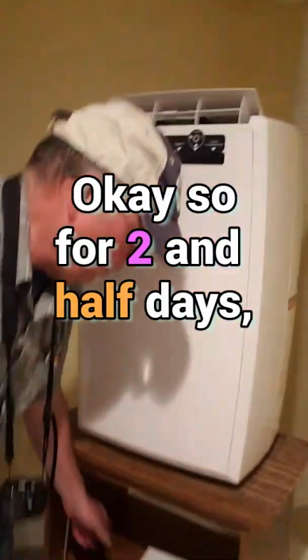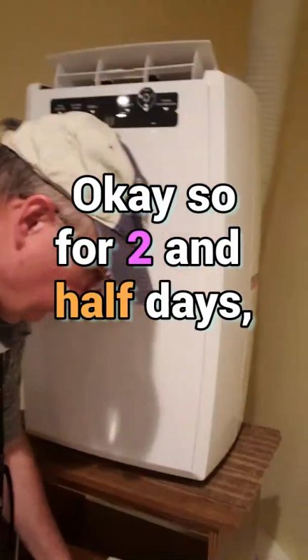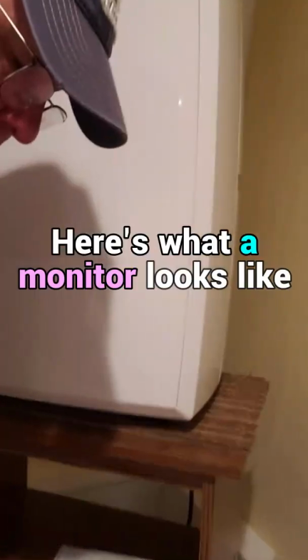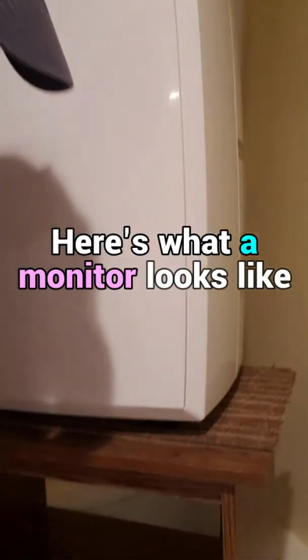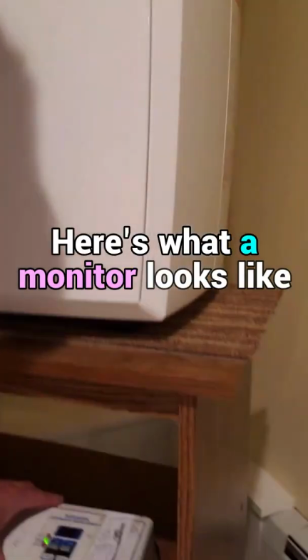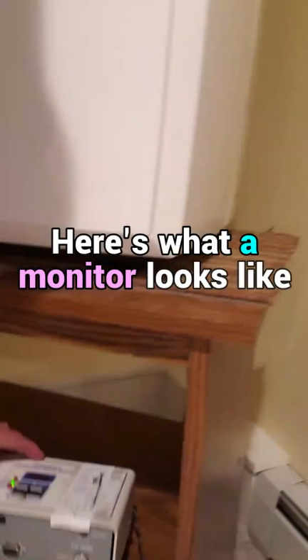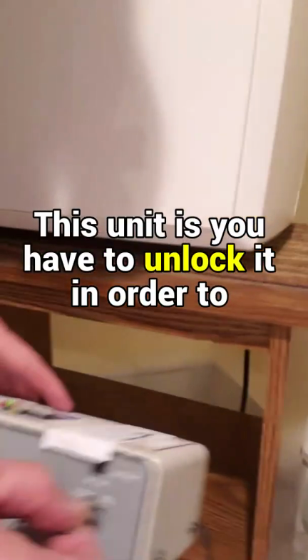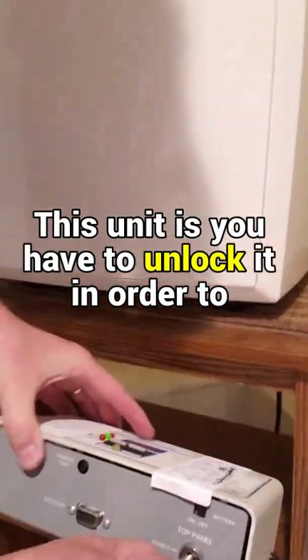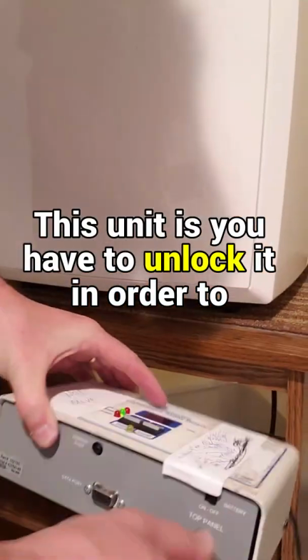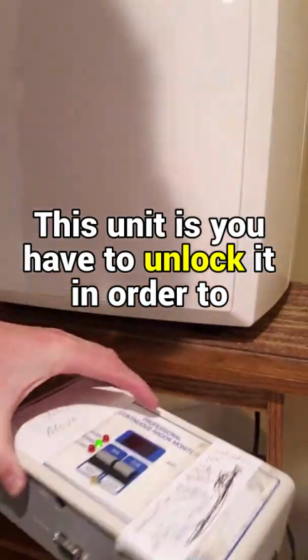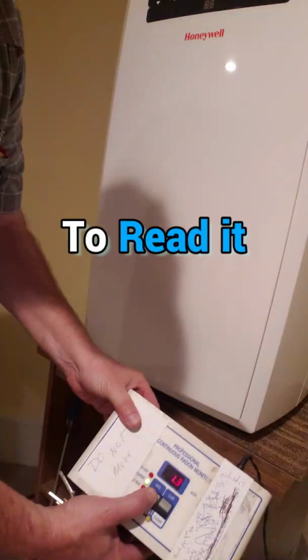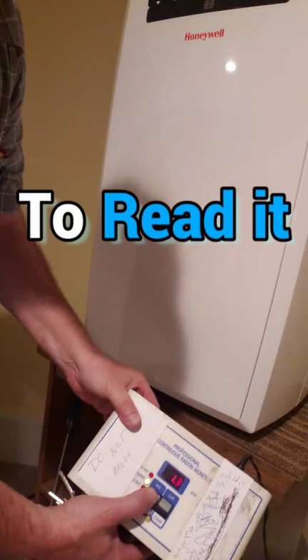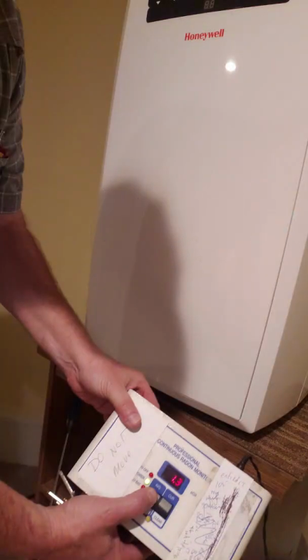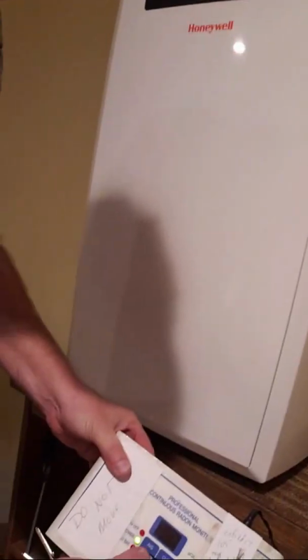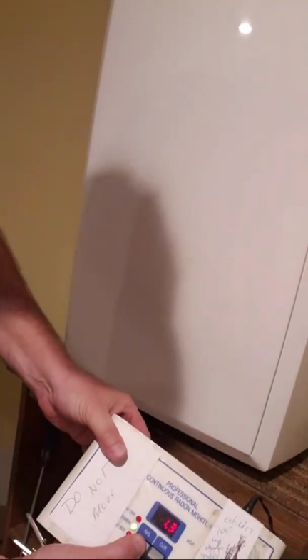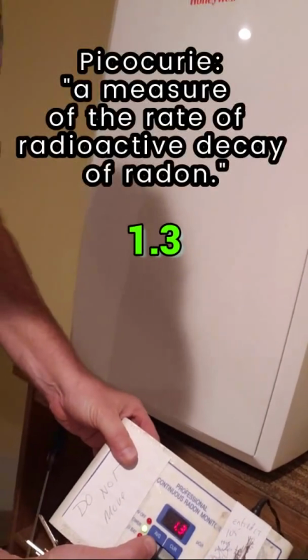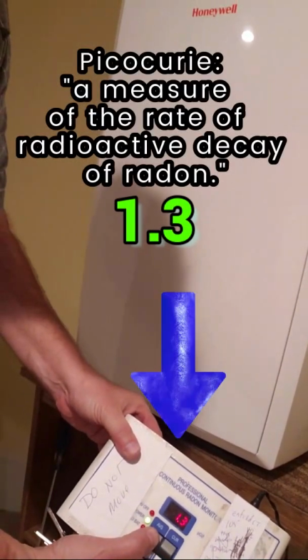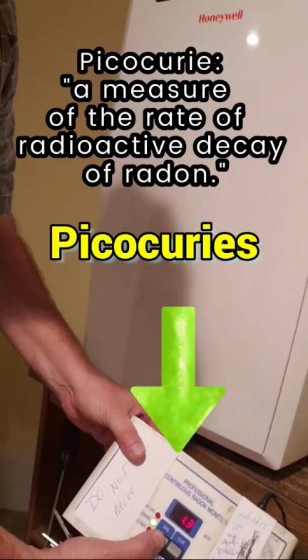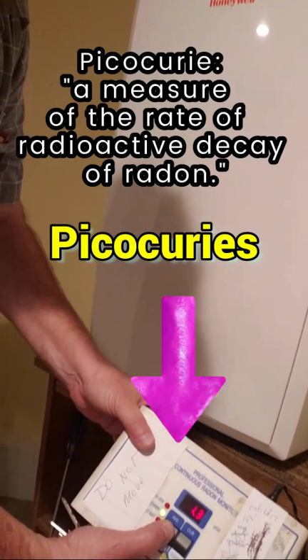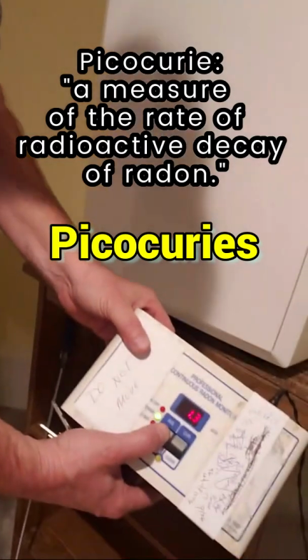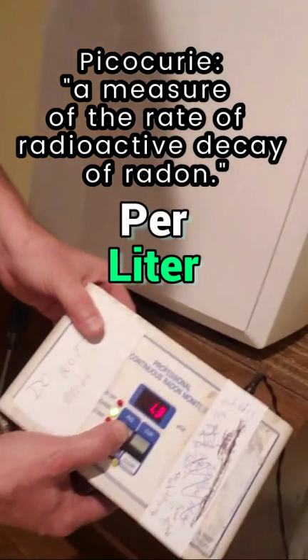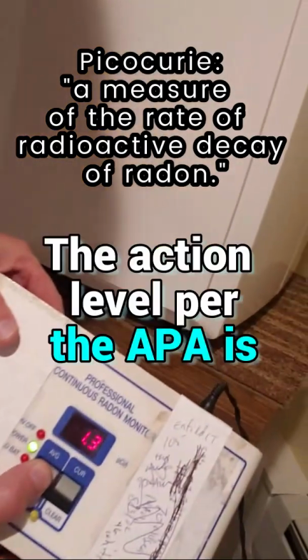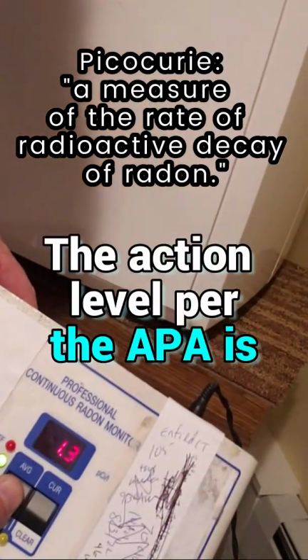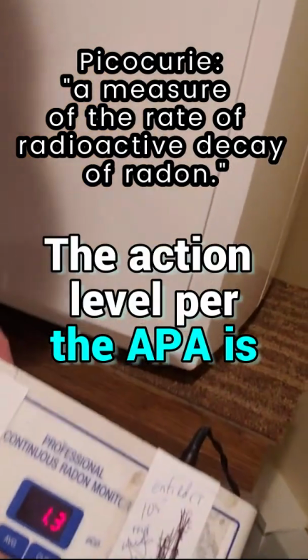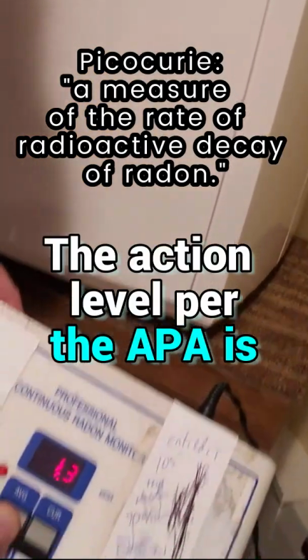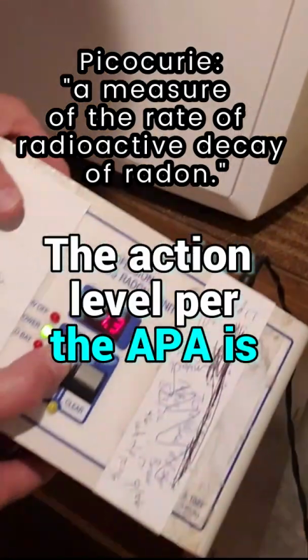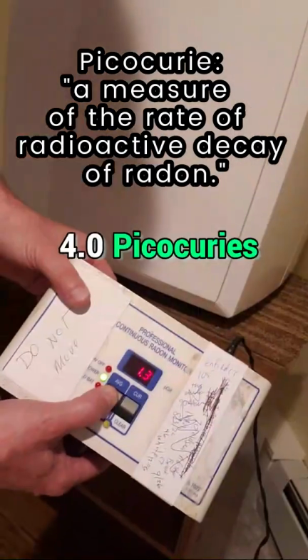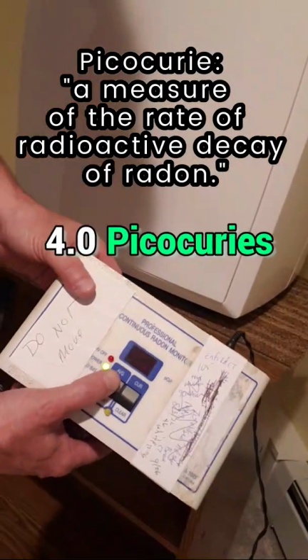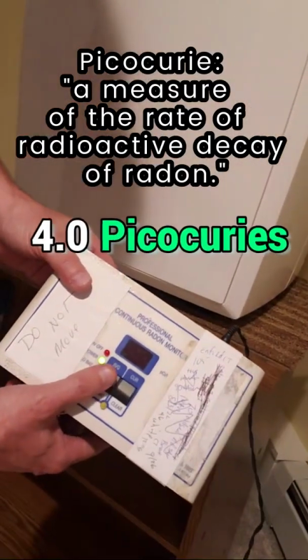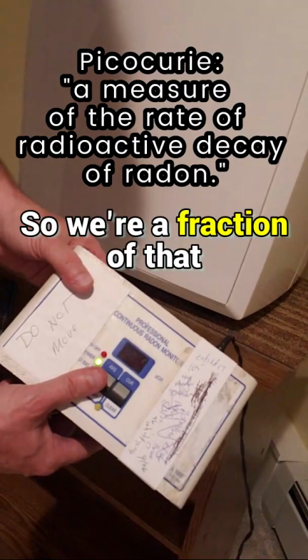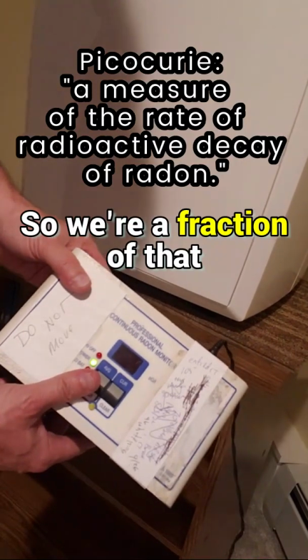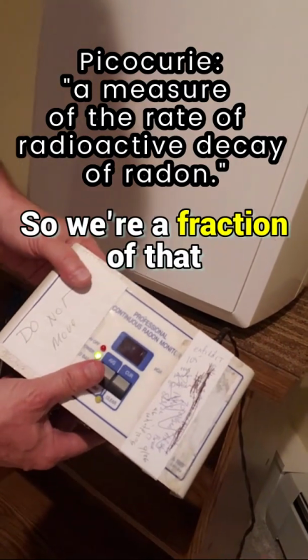Here's what a monitor looks like. This unit — you have to unlock it in order to read it. The reading is 1.3 picocuries per liter. The action level per the EPA is 4.0 picocuries, so we're a fraction of that, which is good for a house like this.